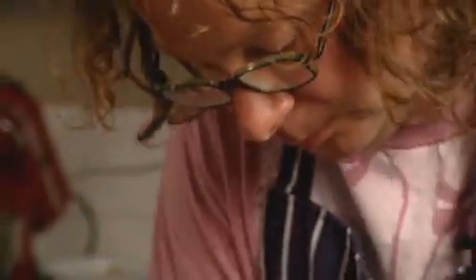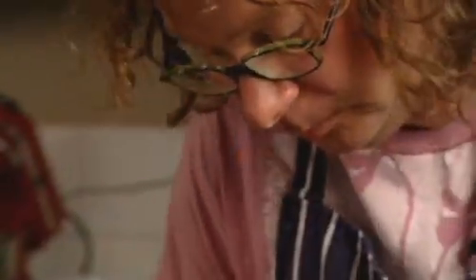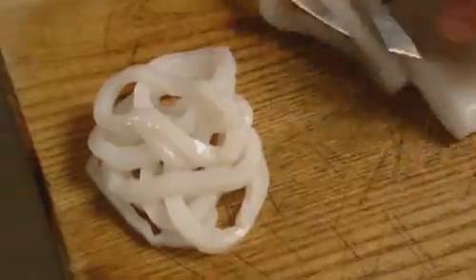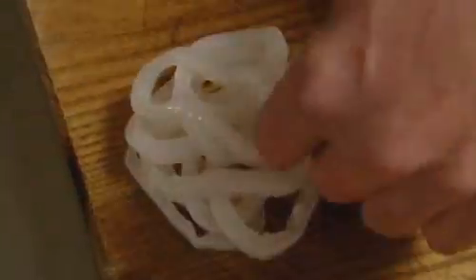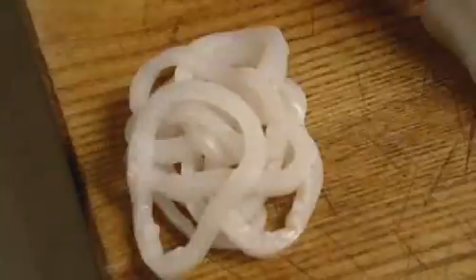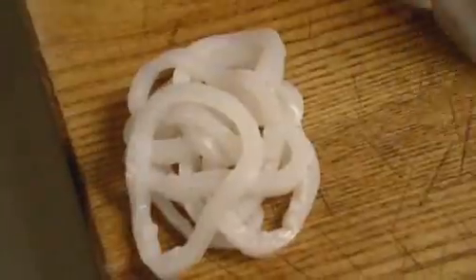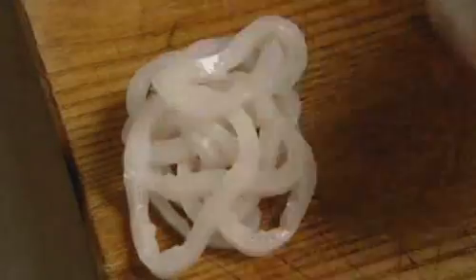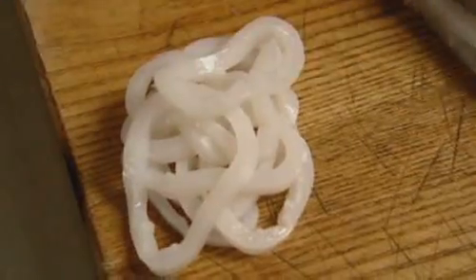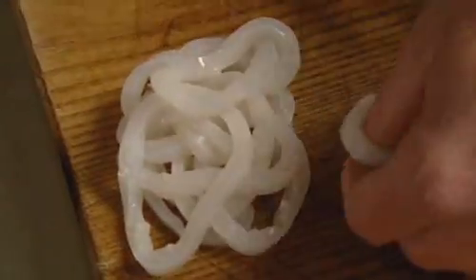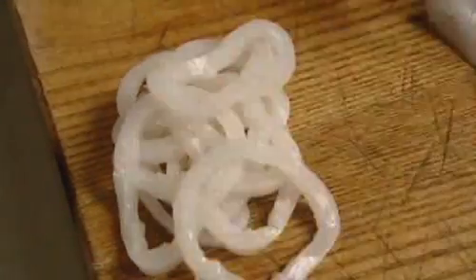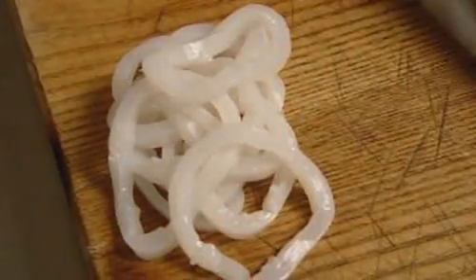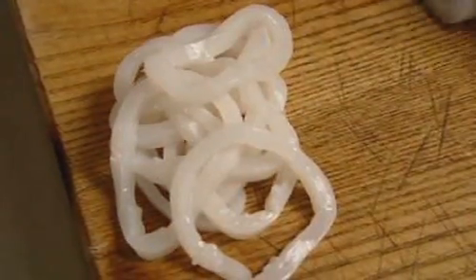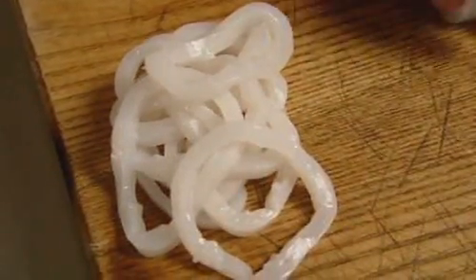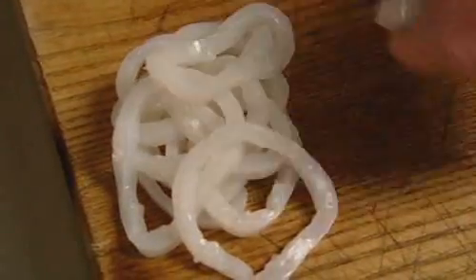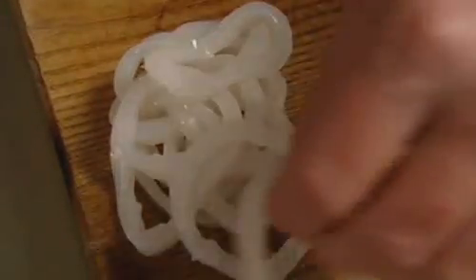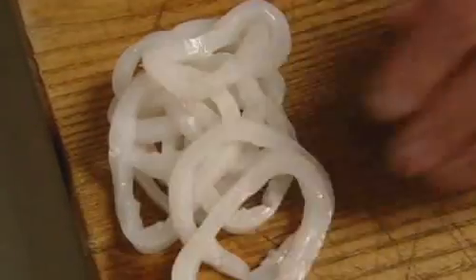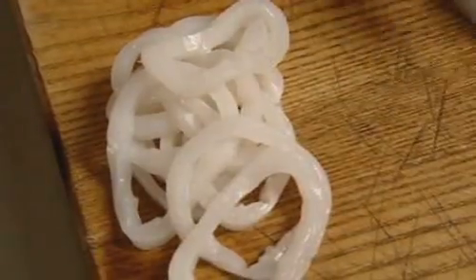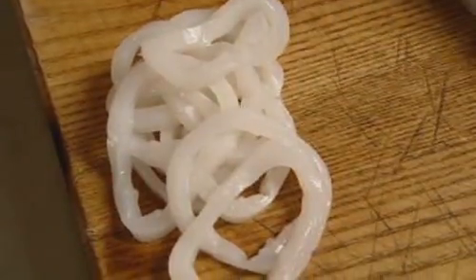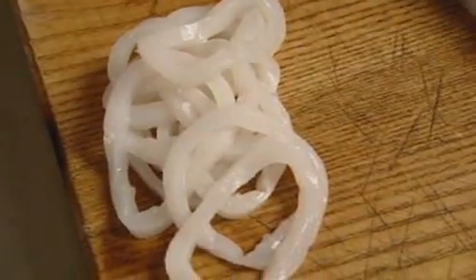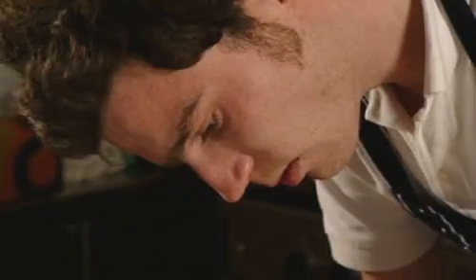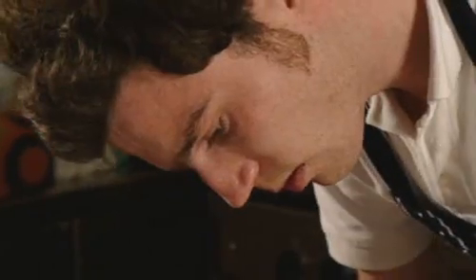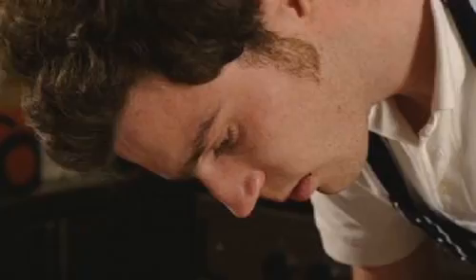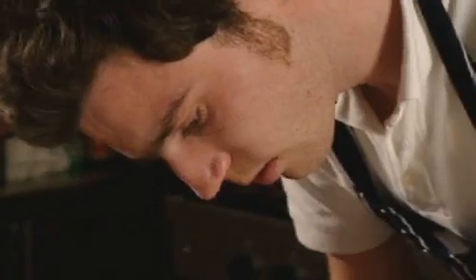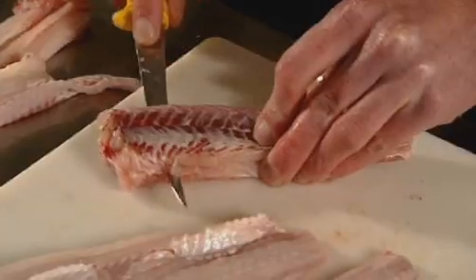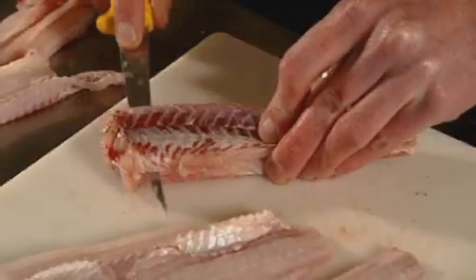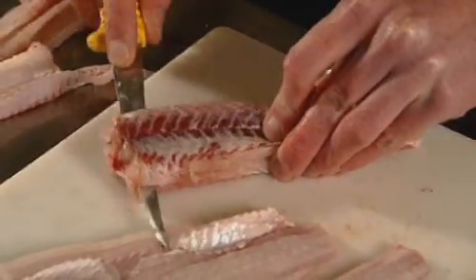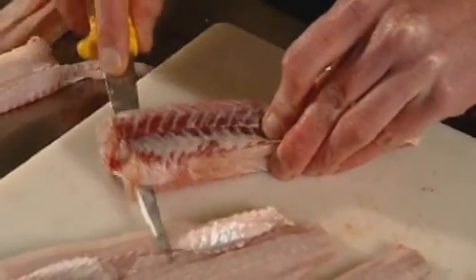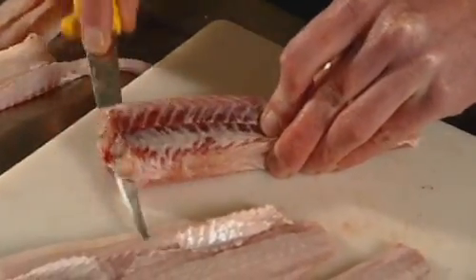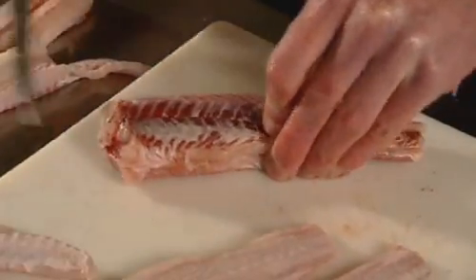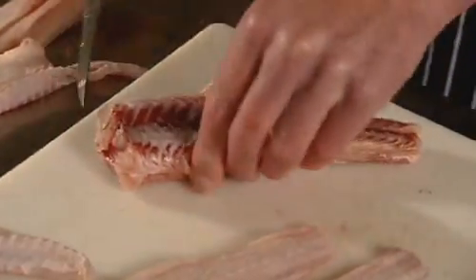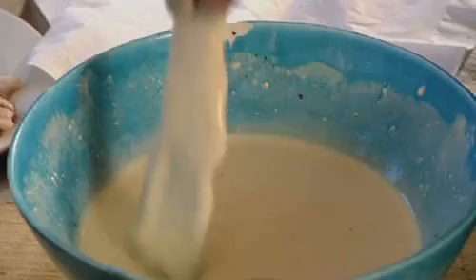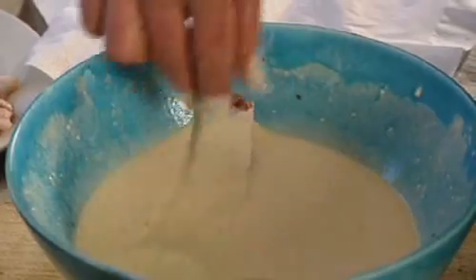You can batter and fry just about any fresh fish fillet. And along with my classic squid rings, Gill's preparing delicious goujons of the much misunderstood dogfish.